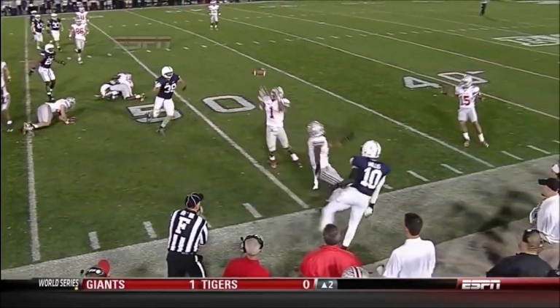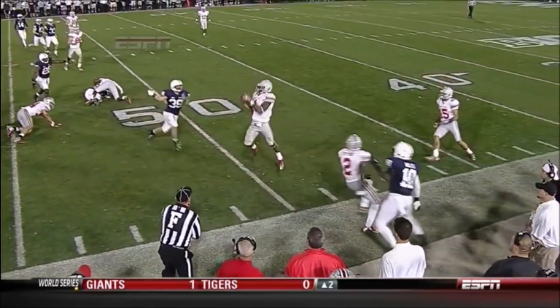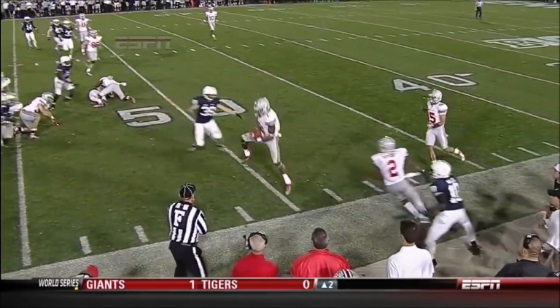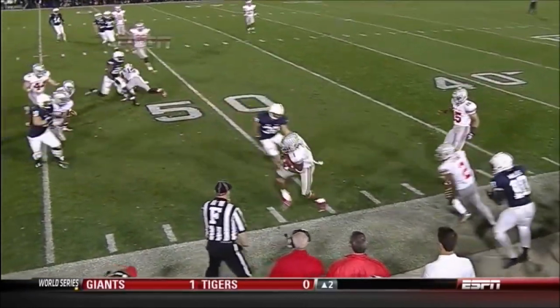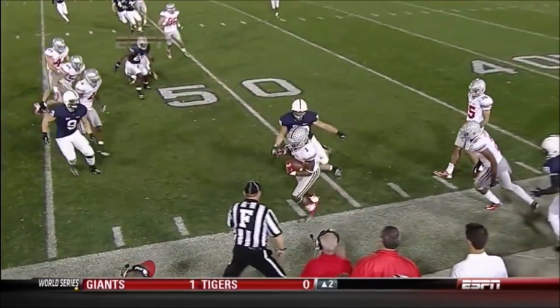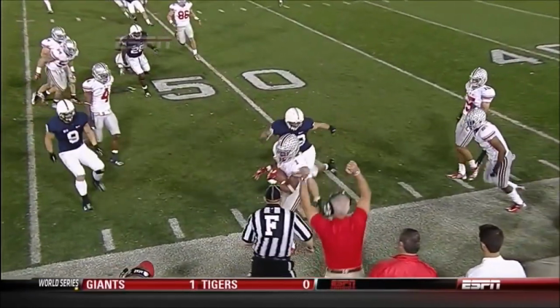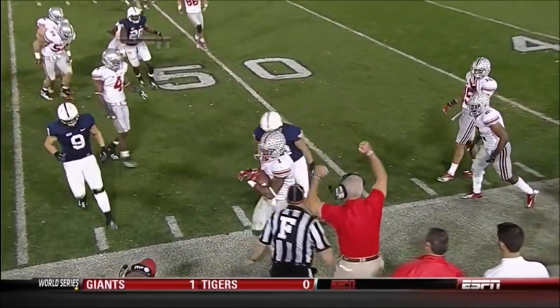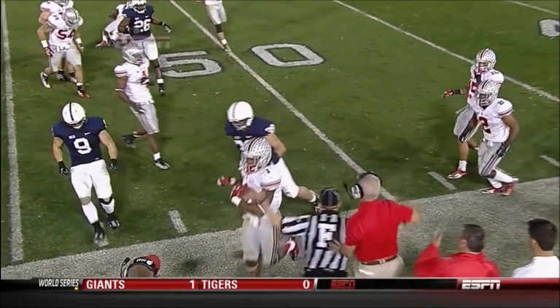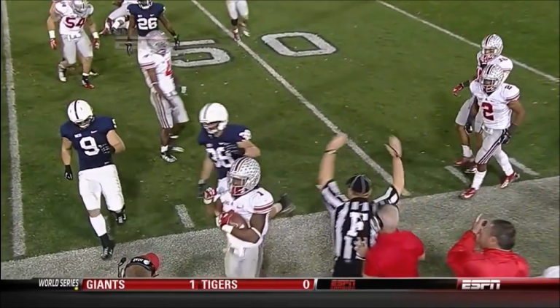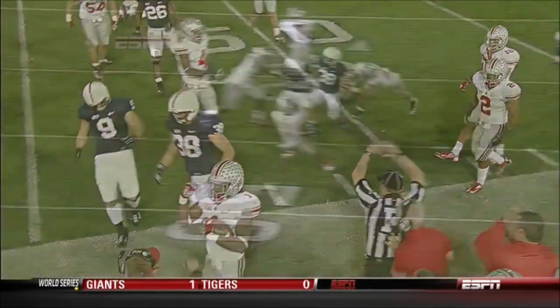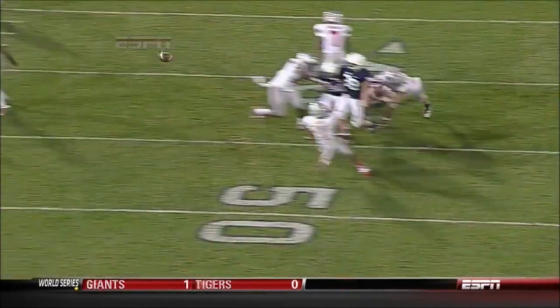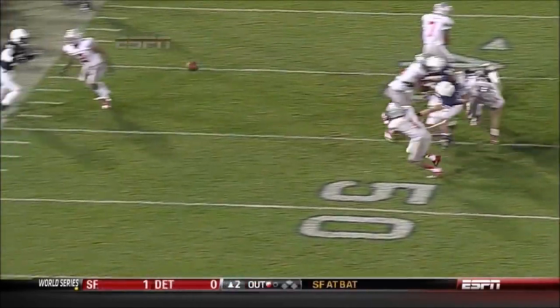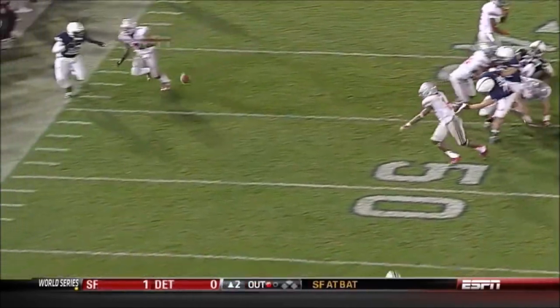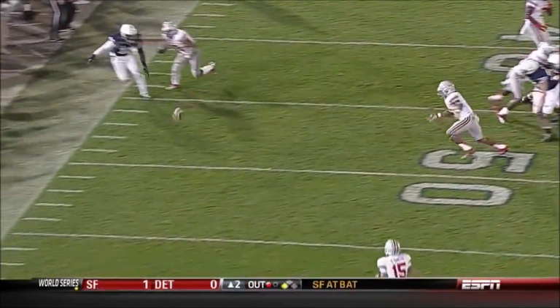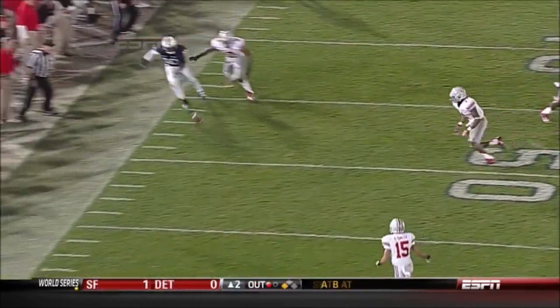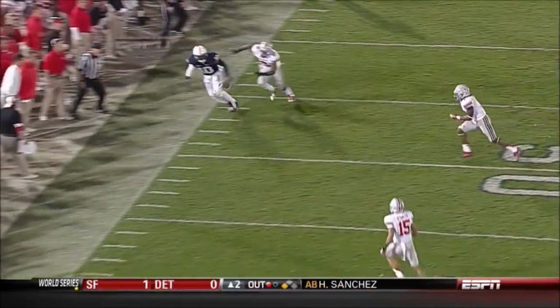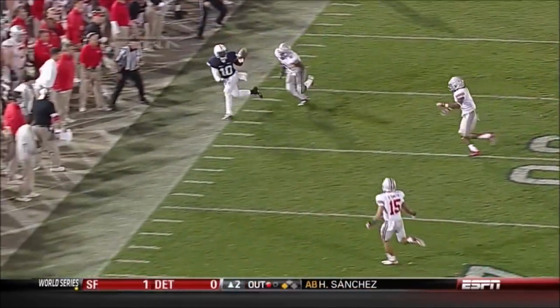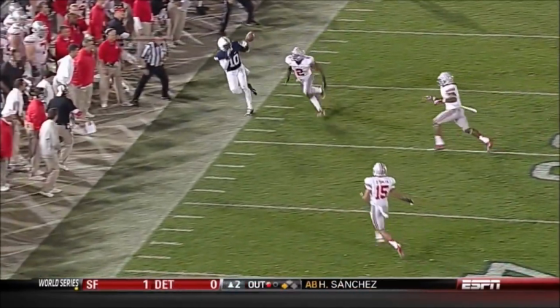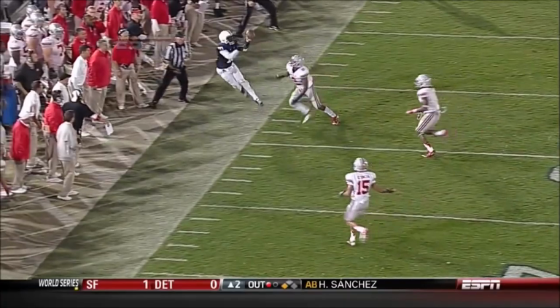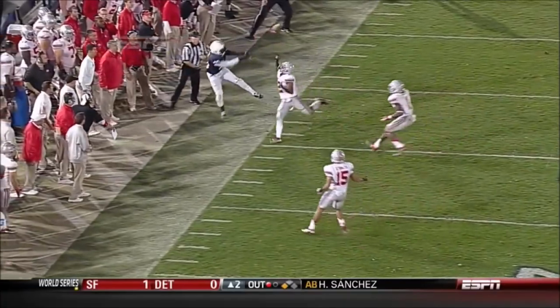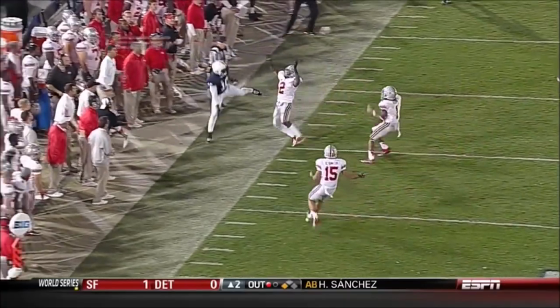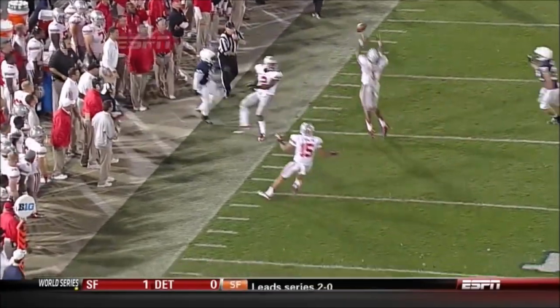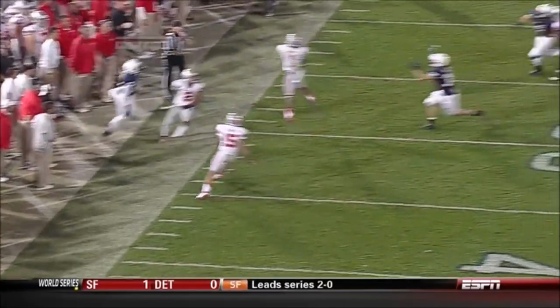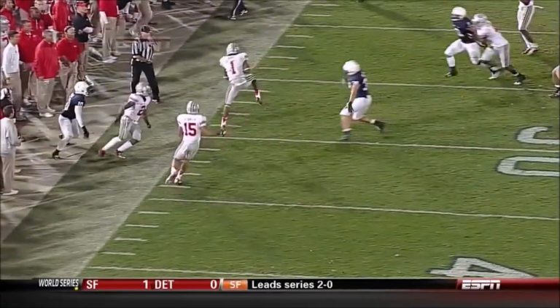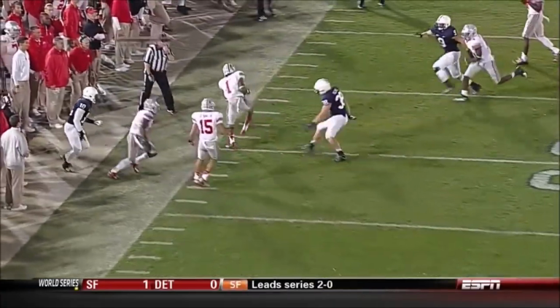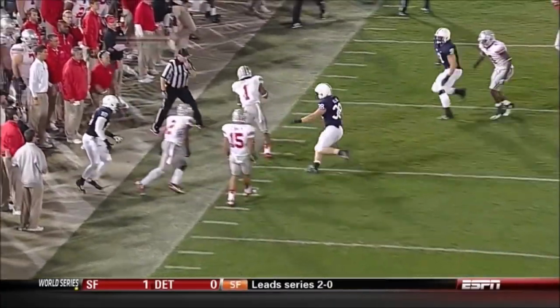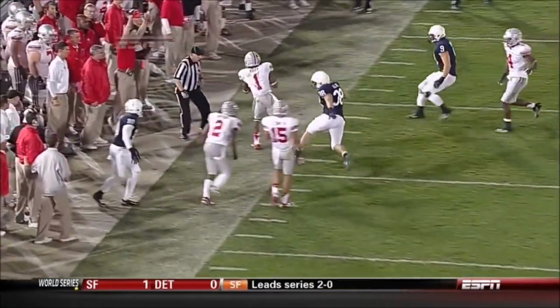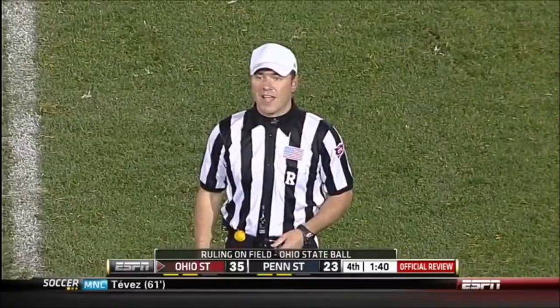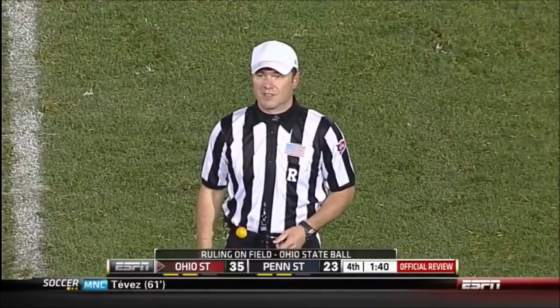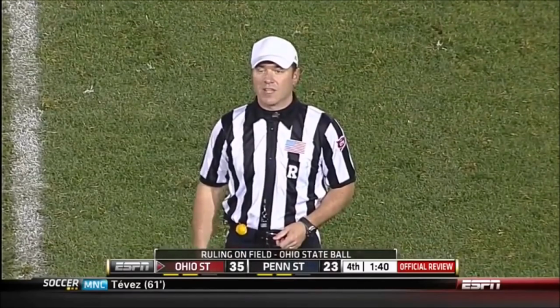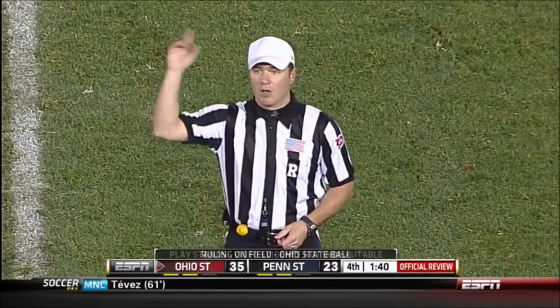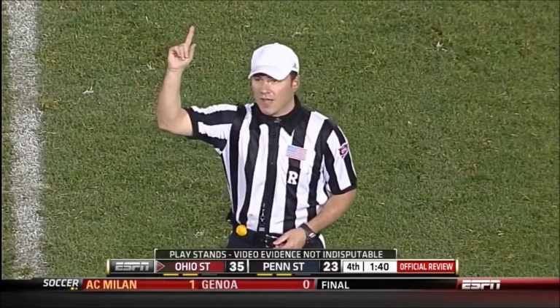Looks like a good play — I don't know if his left foot was out. What's the big deal? They're quibbling about a yard, I suppose. He might have been out, his left foot's out. But anyway, that's a good play. Ohio State's ball, first down.